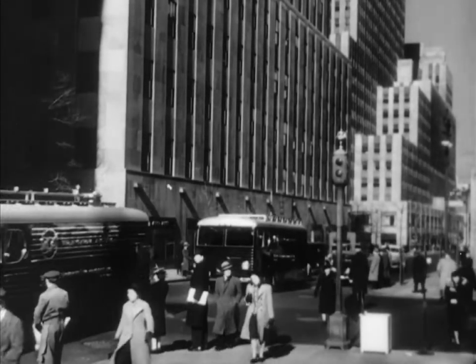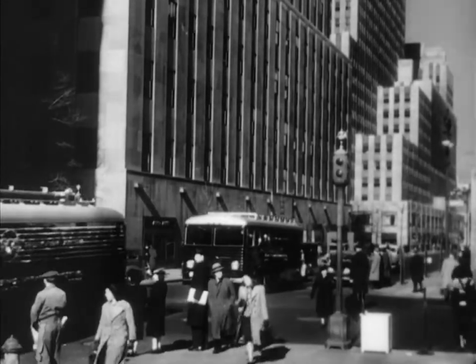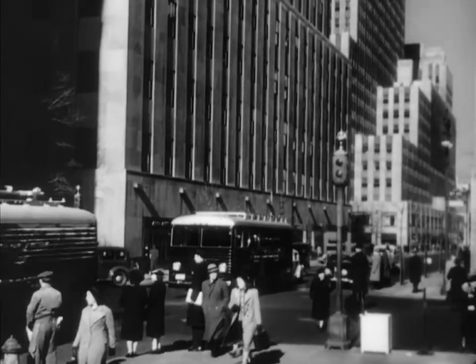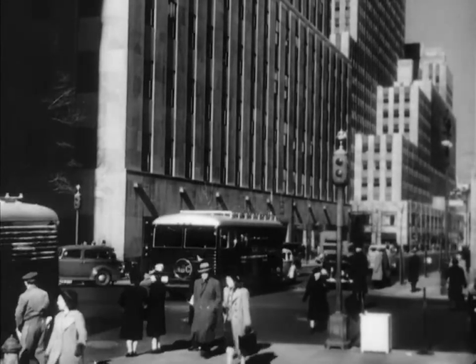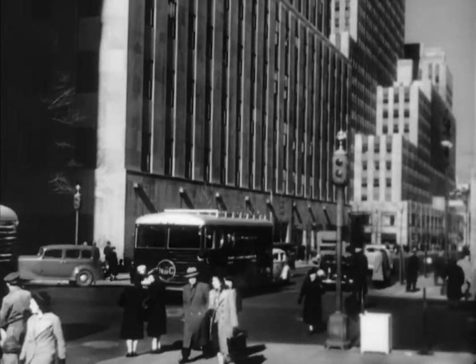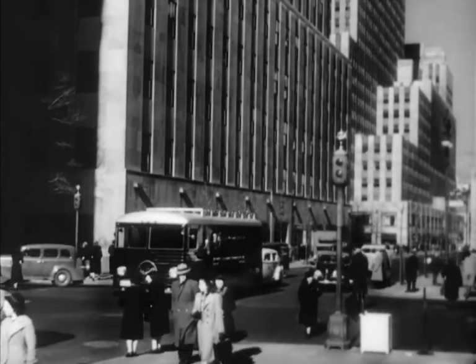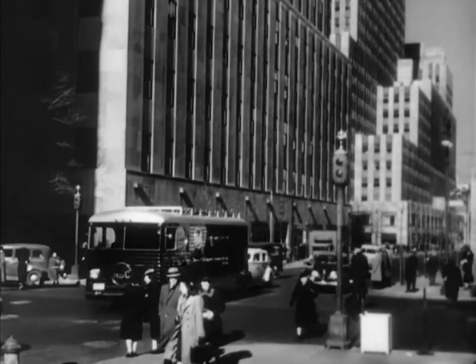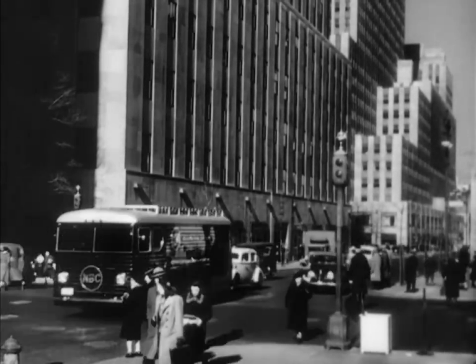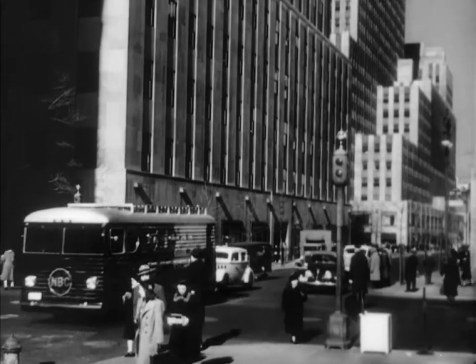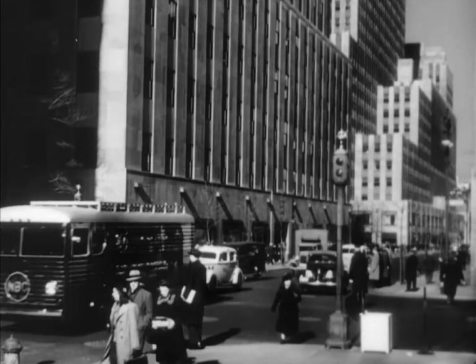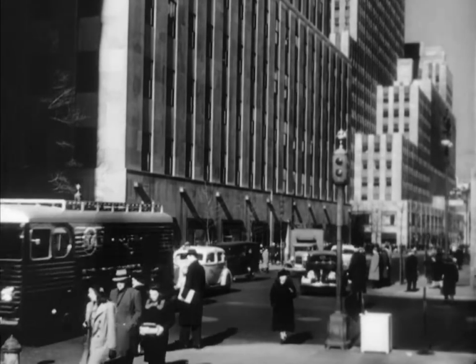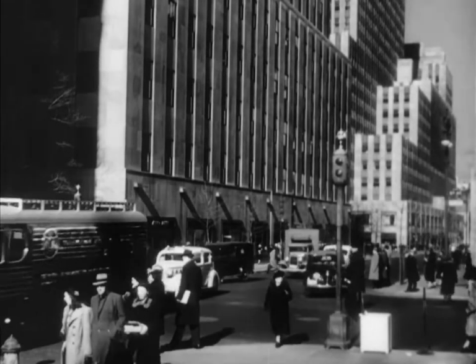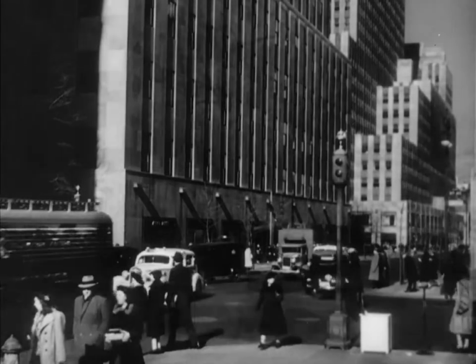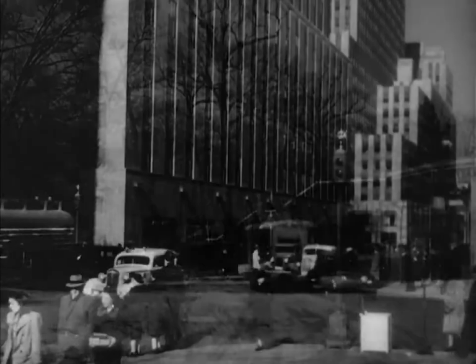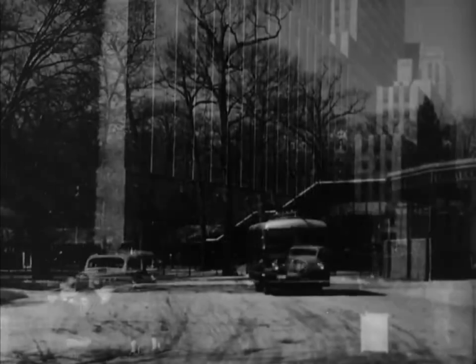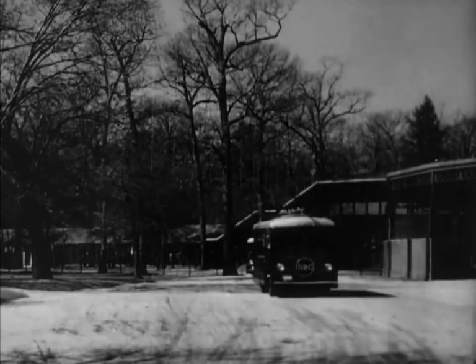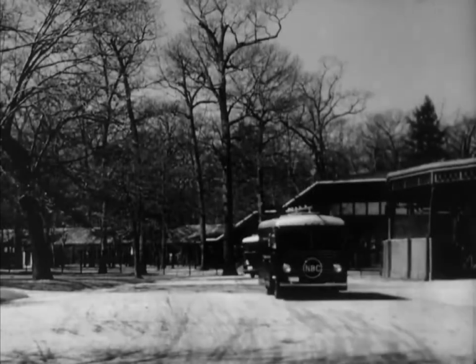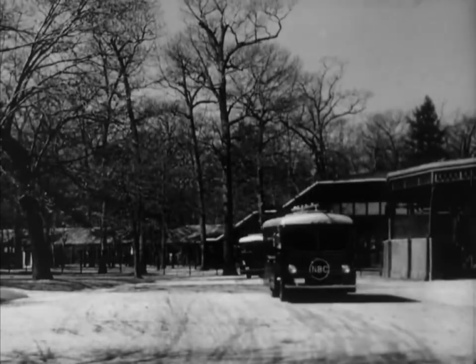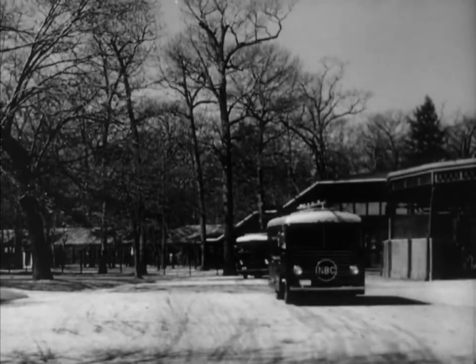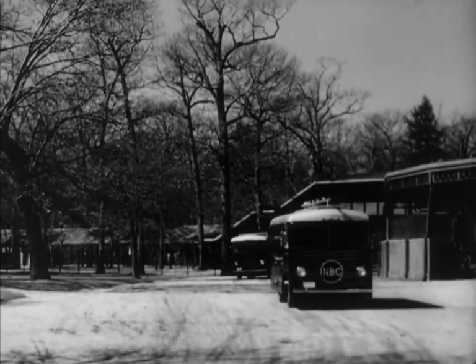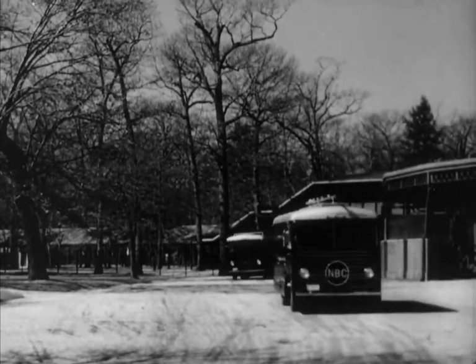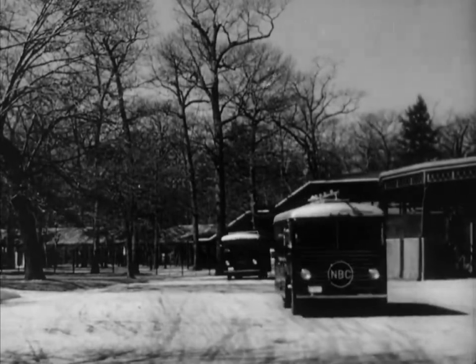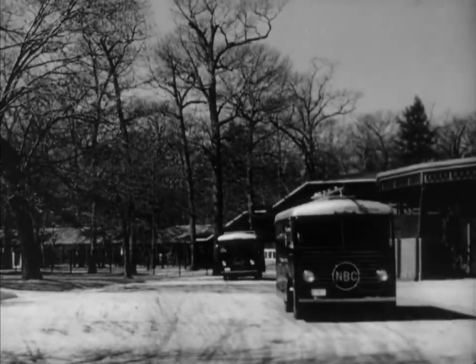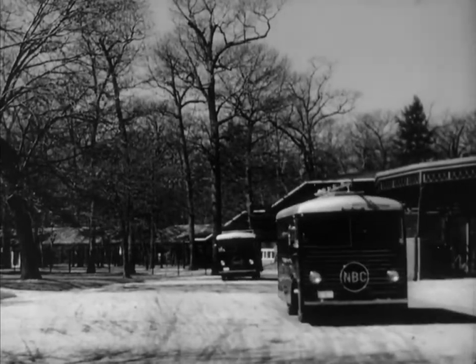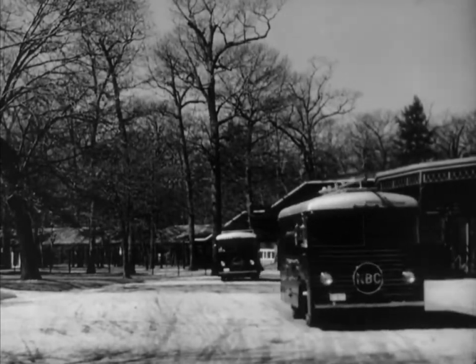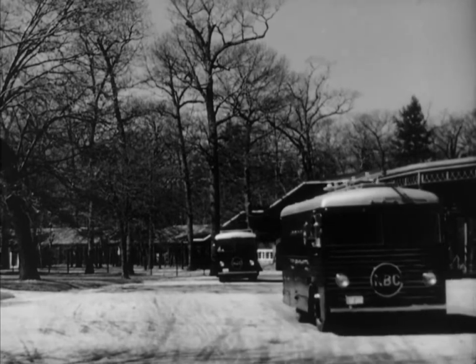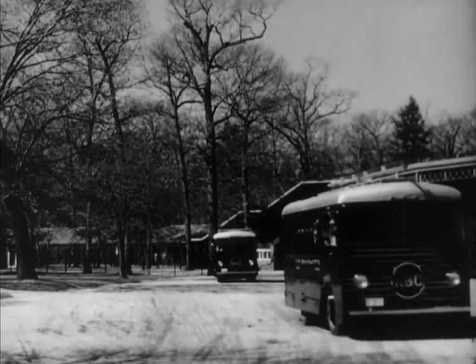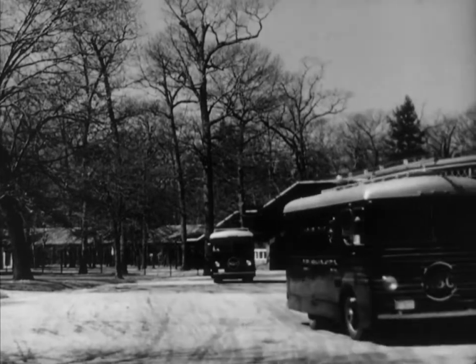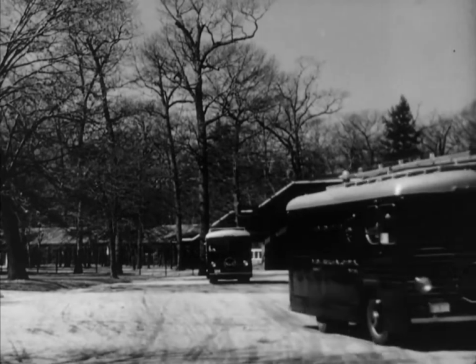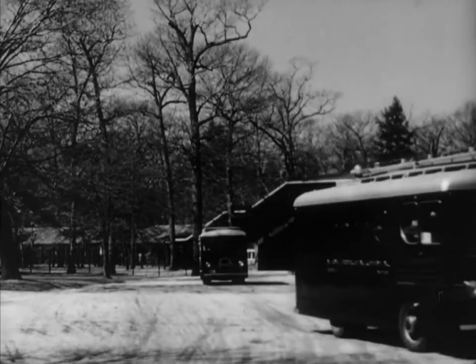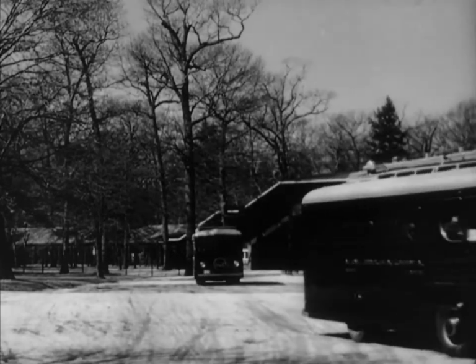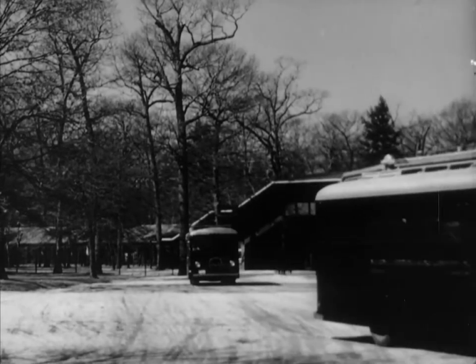One of these trucks is a rolling control room and amplifier, and the other is a small radio transmitter which sends the program over the air to the main transmitter in the Empire State Building.